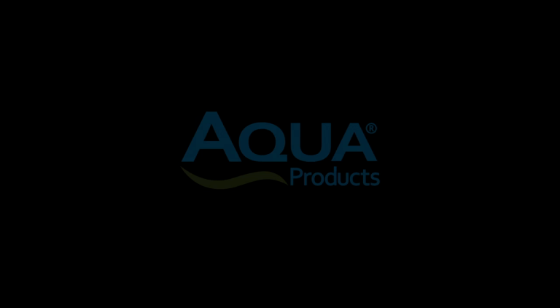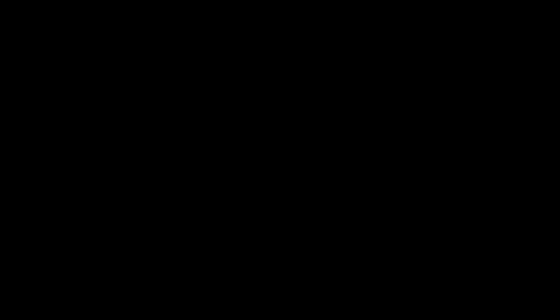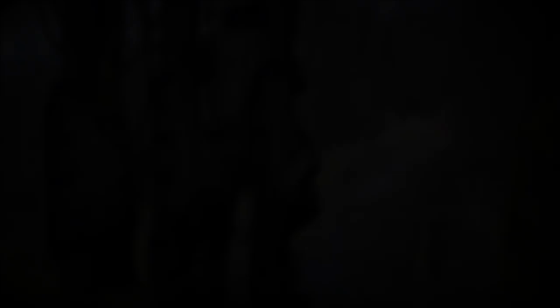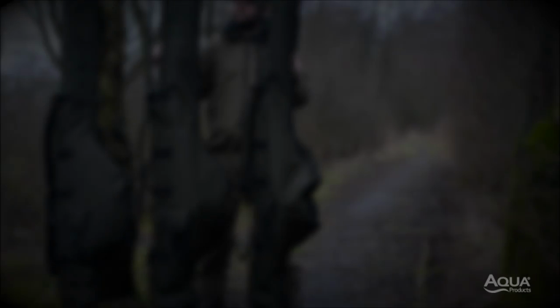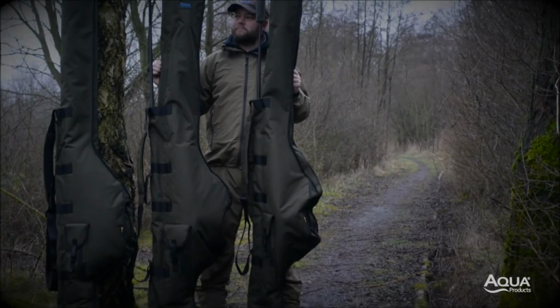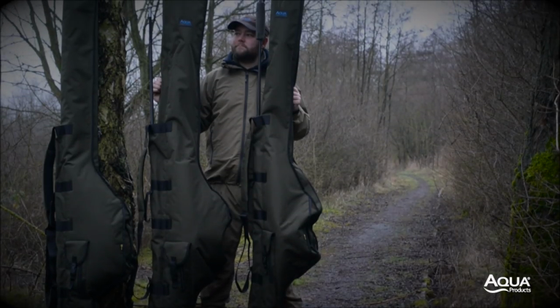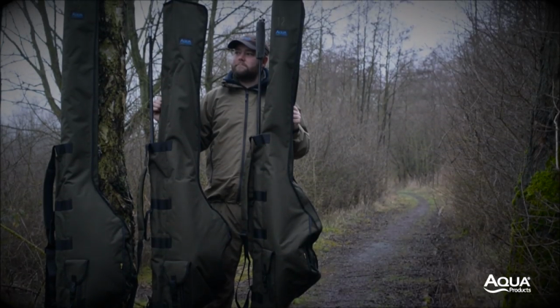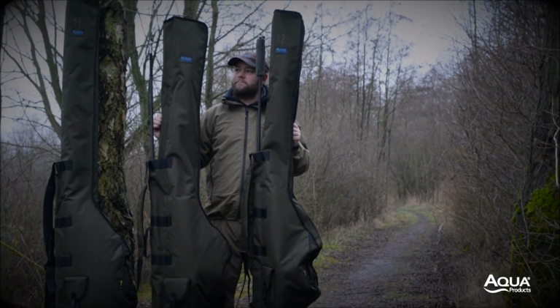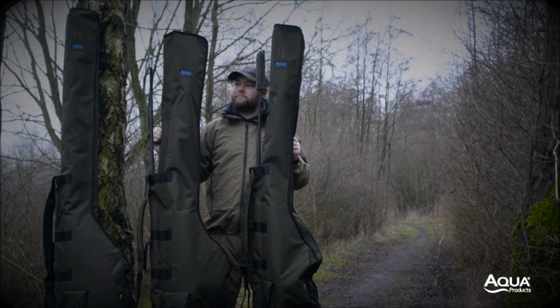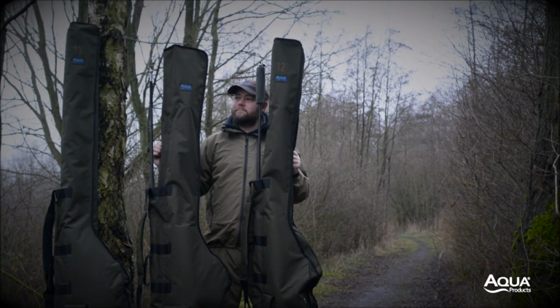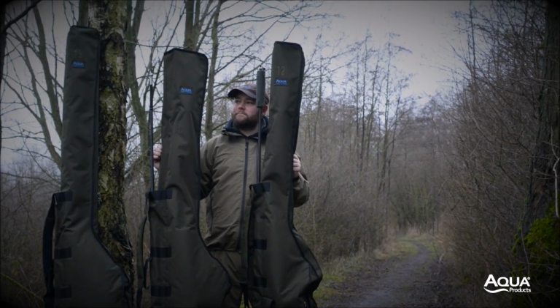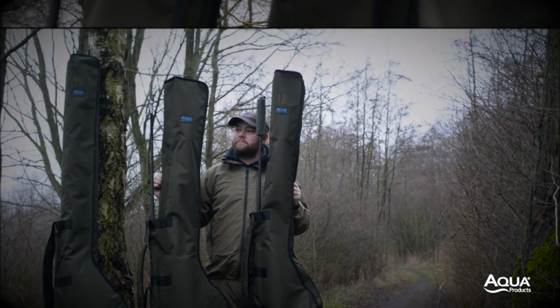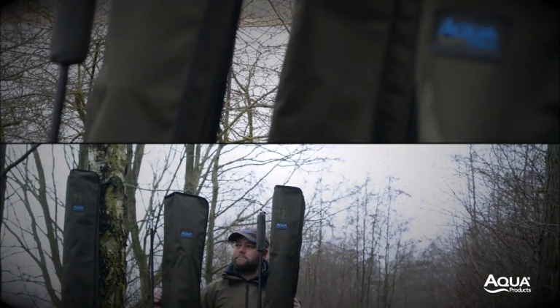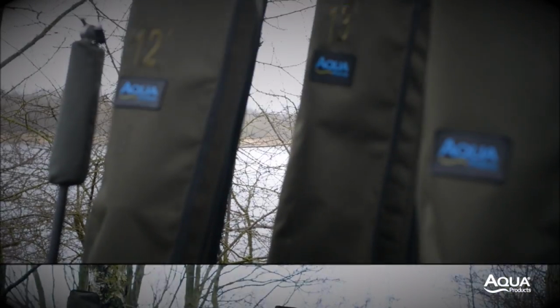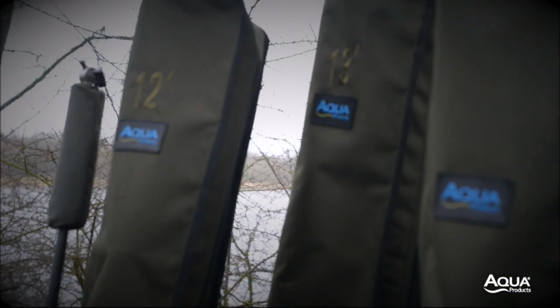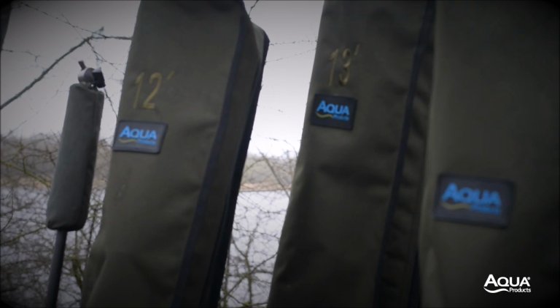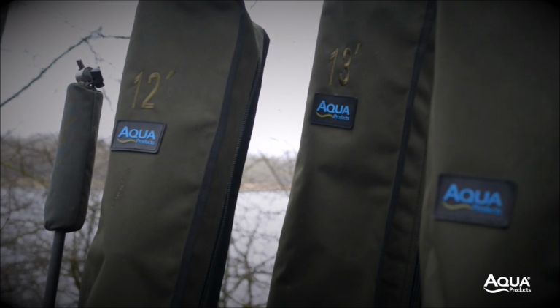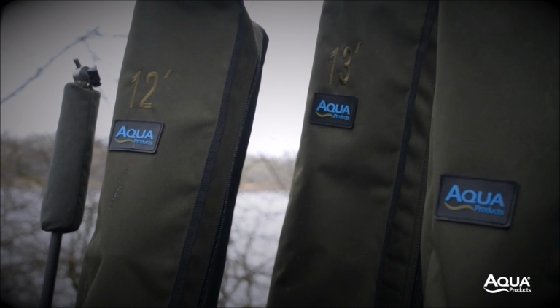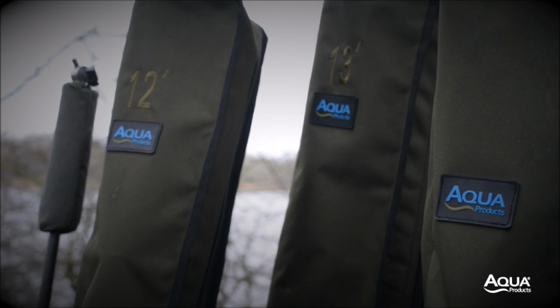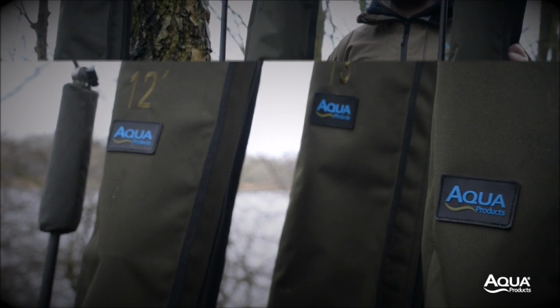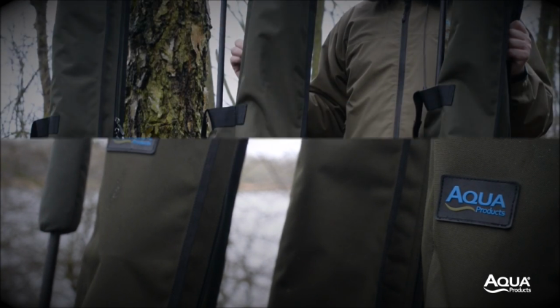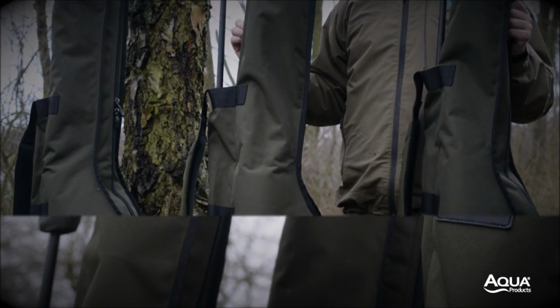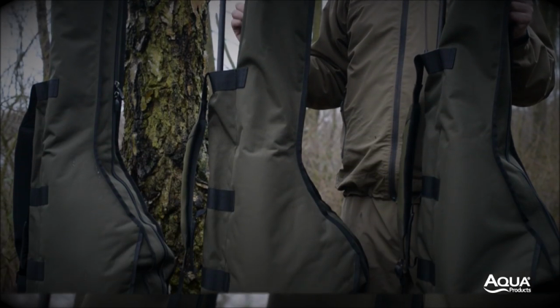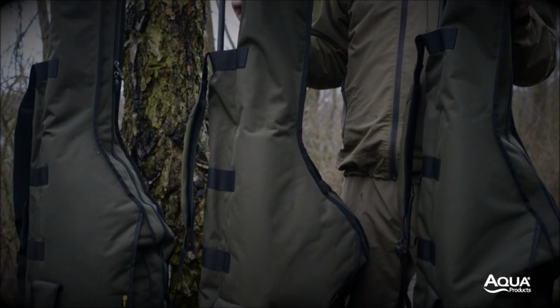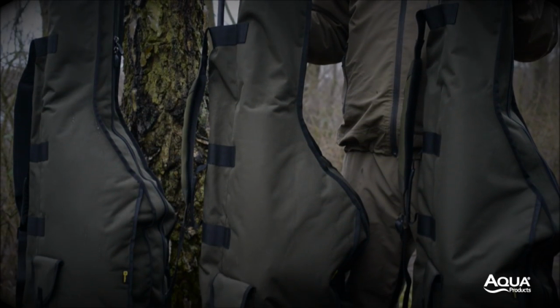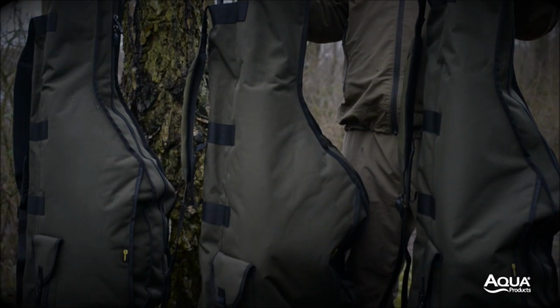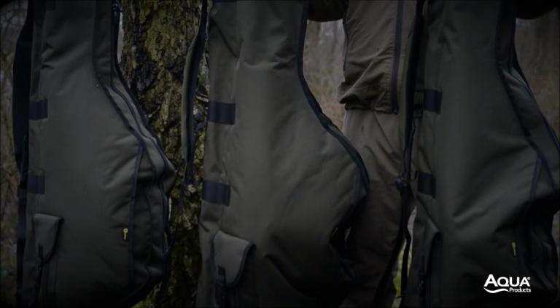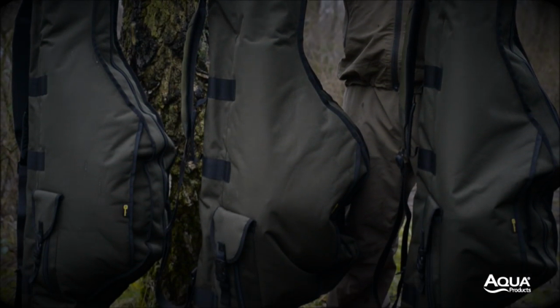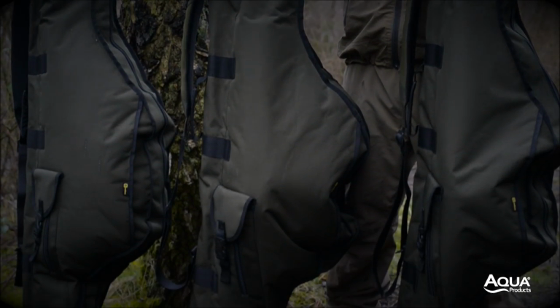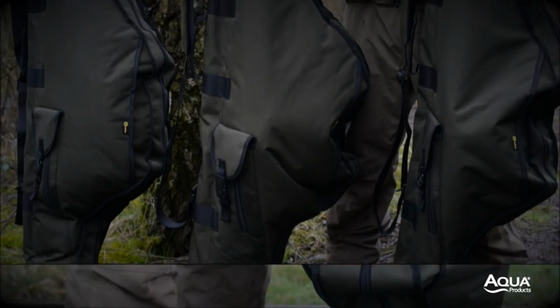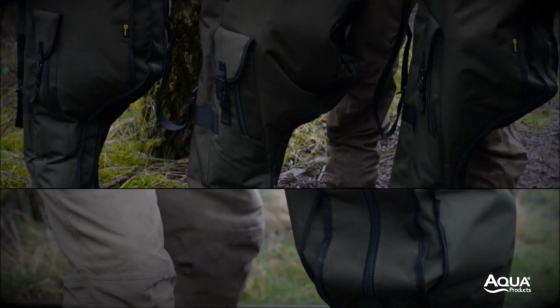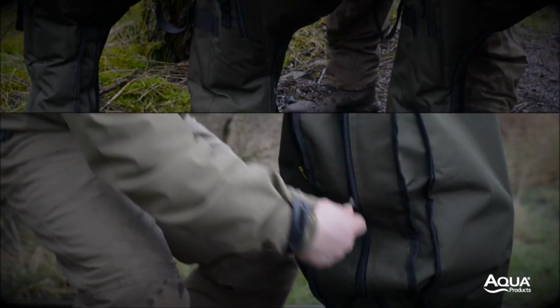Our Tri-Stars offer medium levels of protection for your rods and reels. Based on our popular 3 rod Tri-Star, for 2016 we've introduced a further 2 into the range, totalling 3.